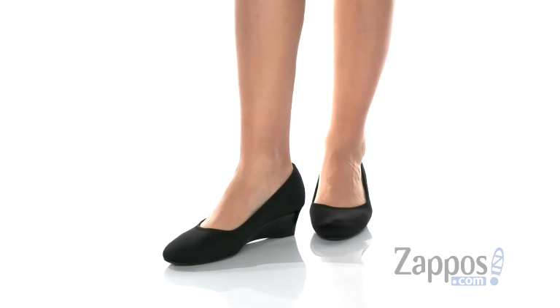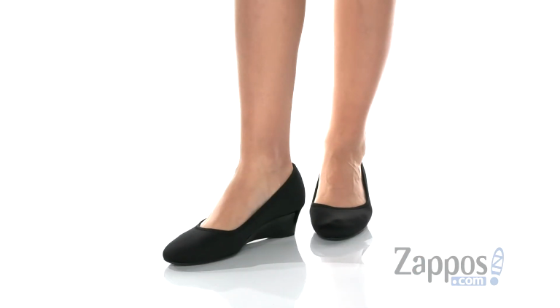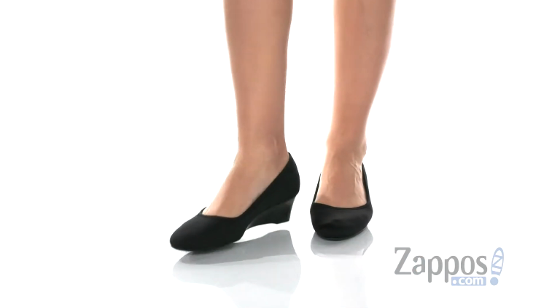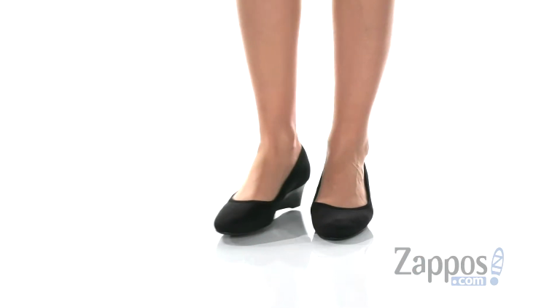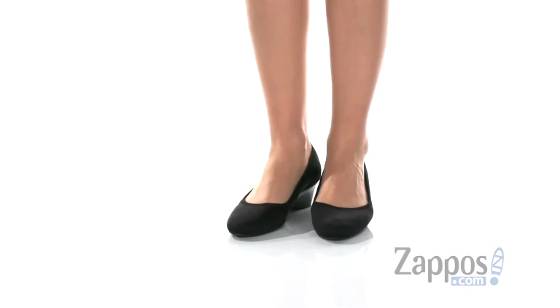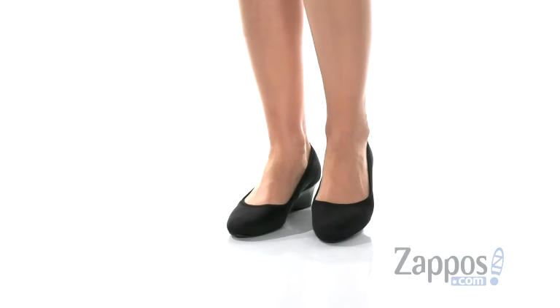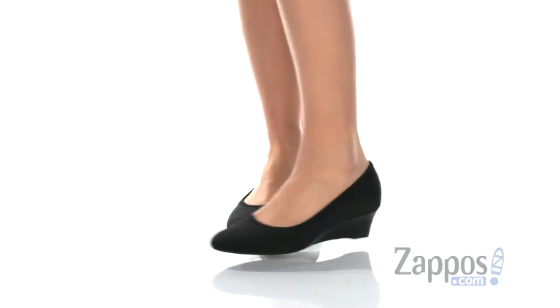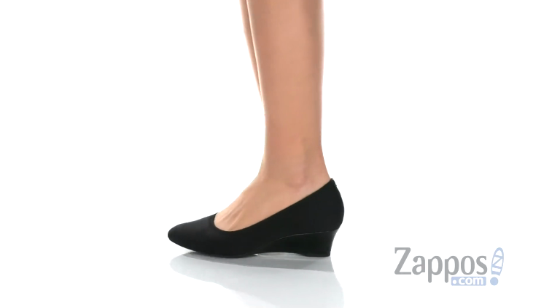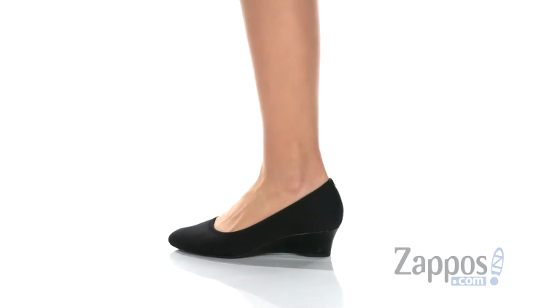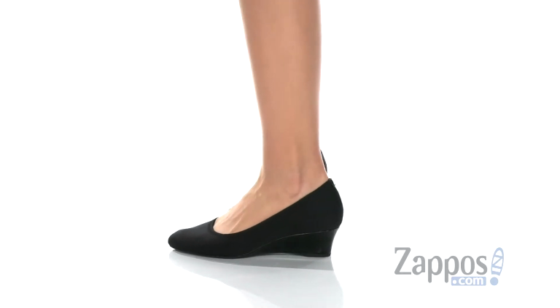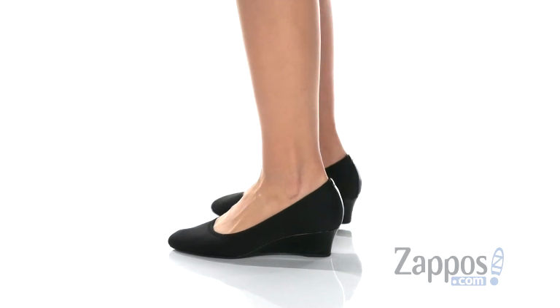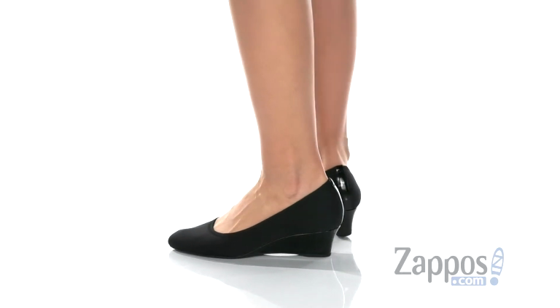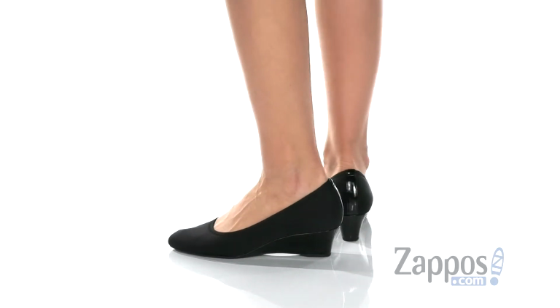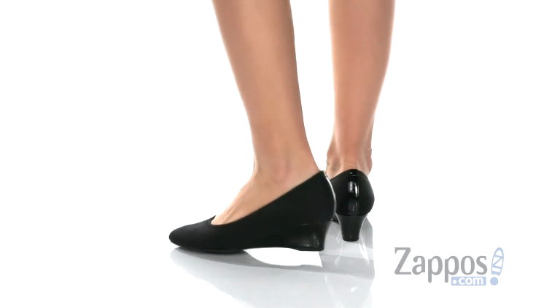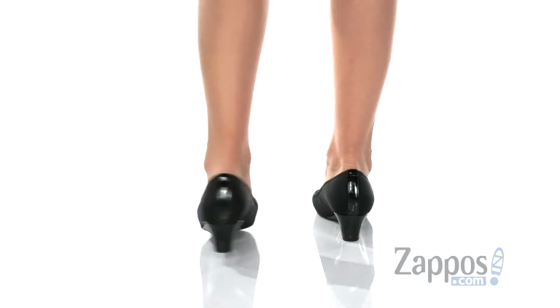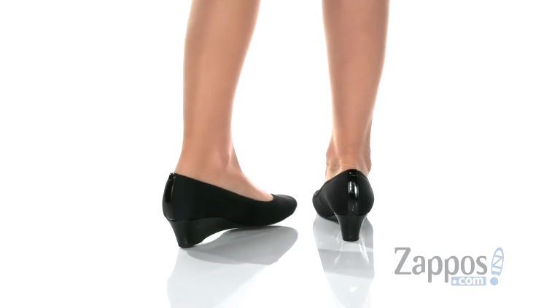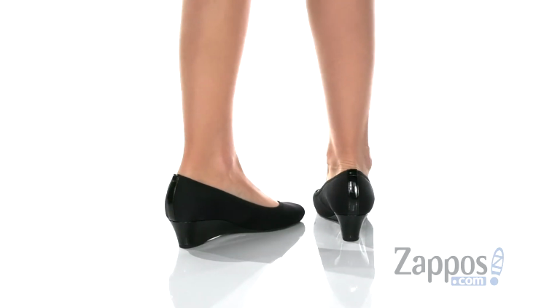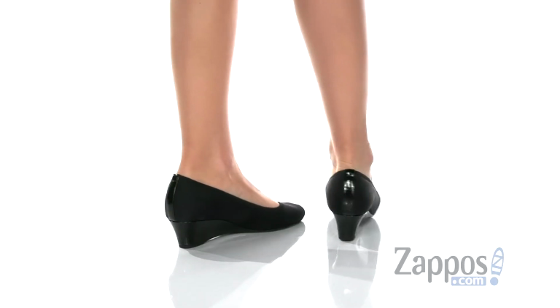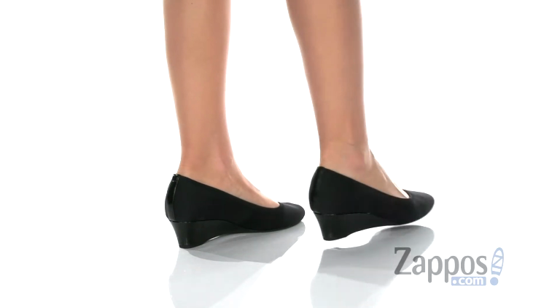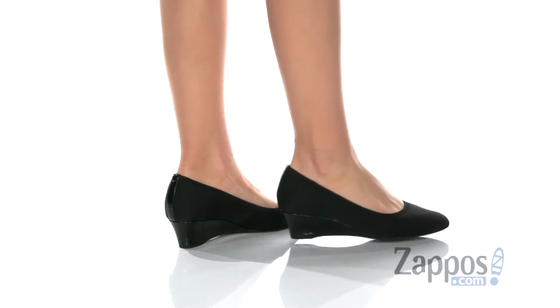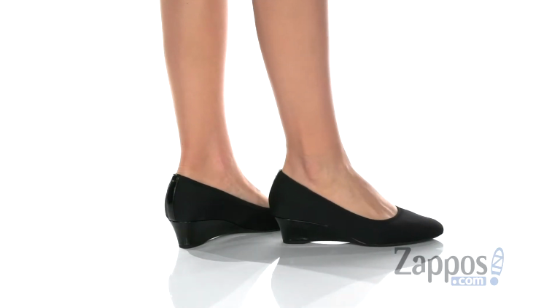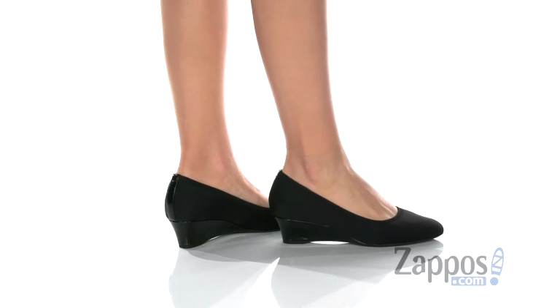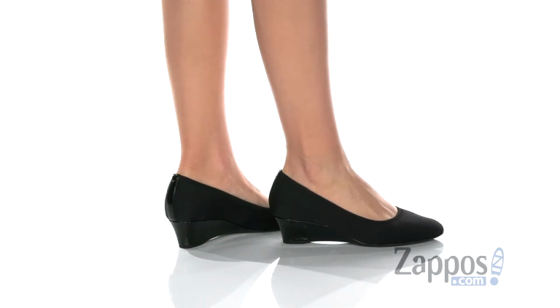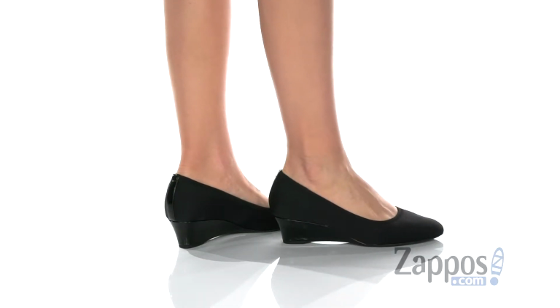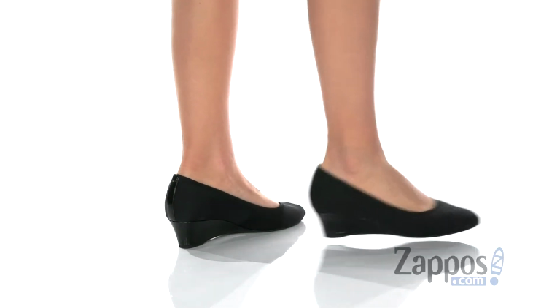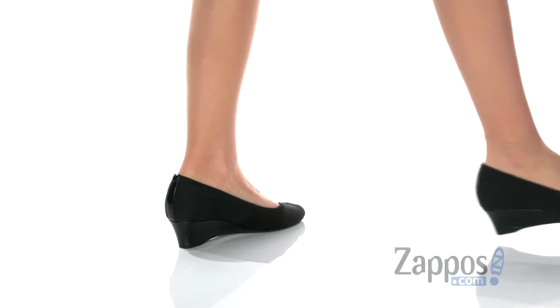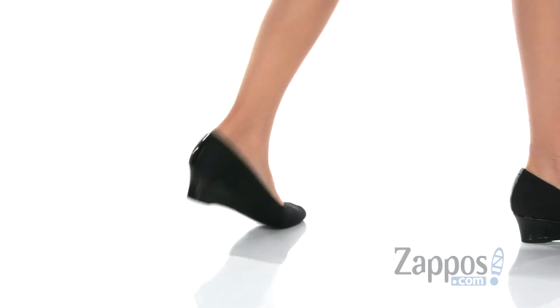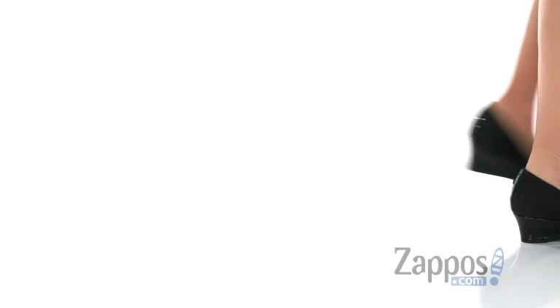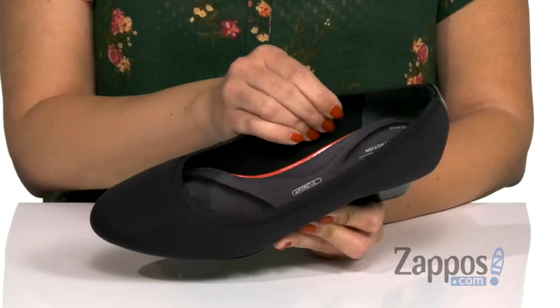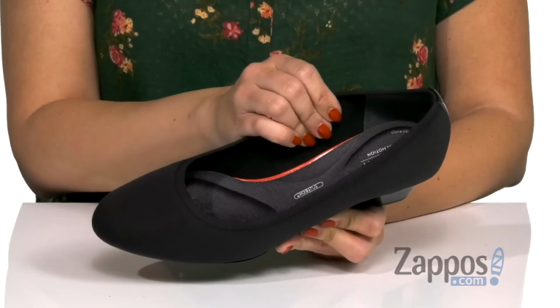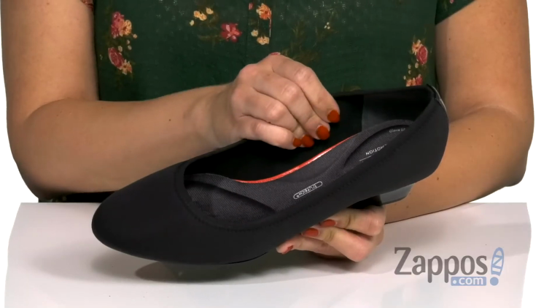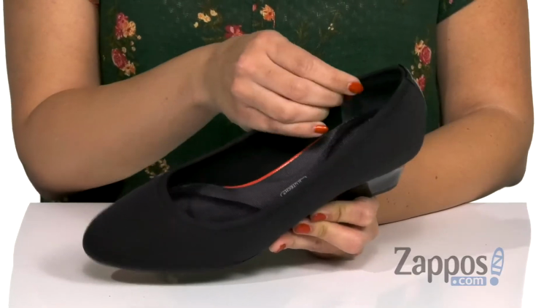These wedges are available in either a leather or fabric upper — this is the fabric upper. It's got a little bit of a point to the almond toe shape, and it's easy to slip on.